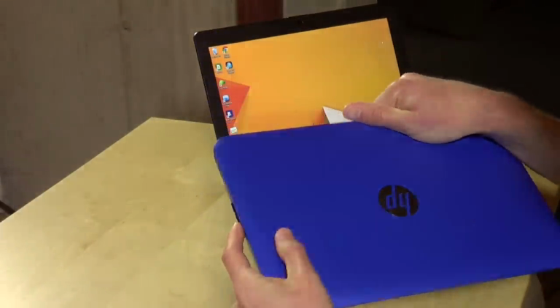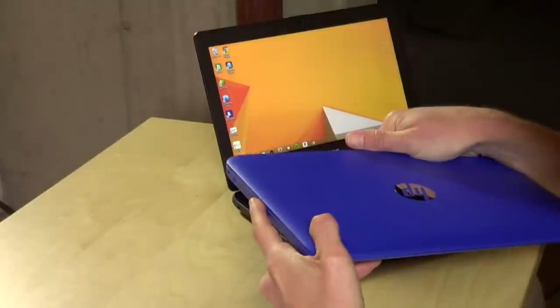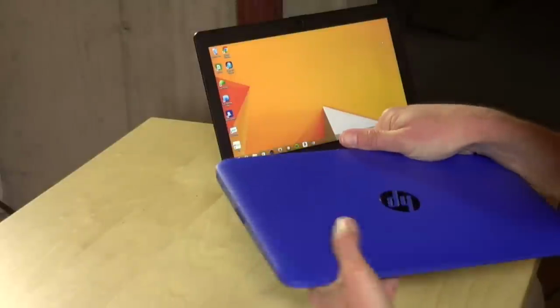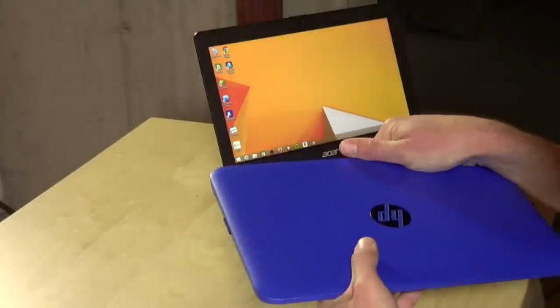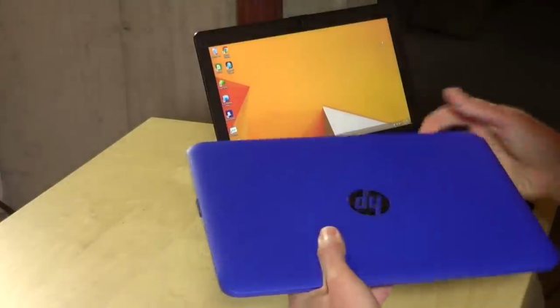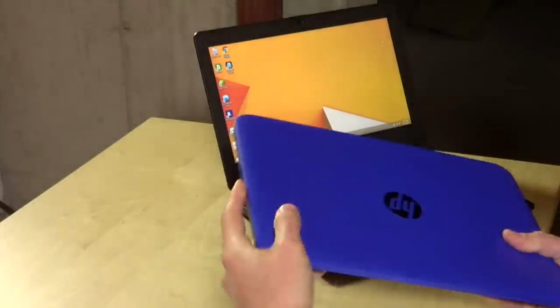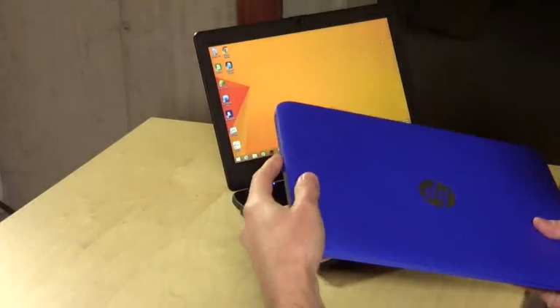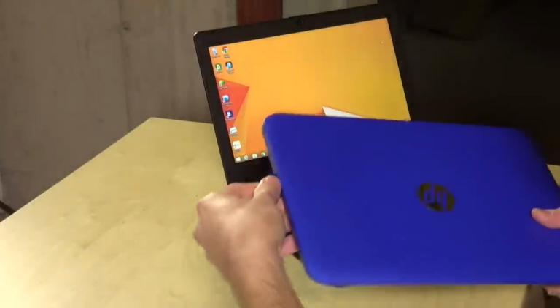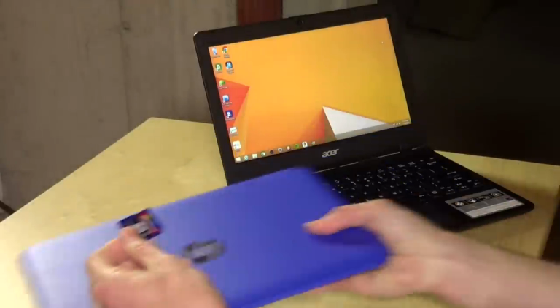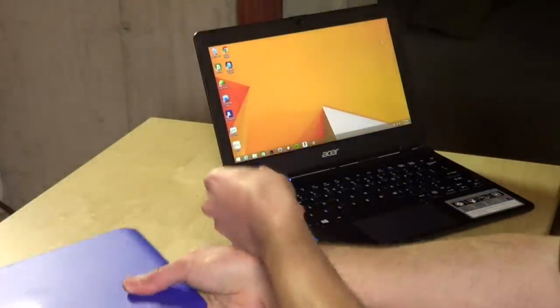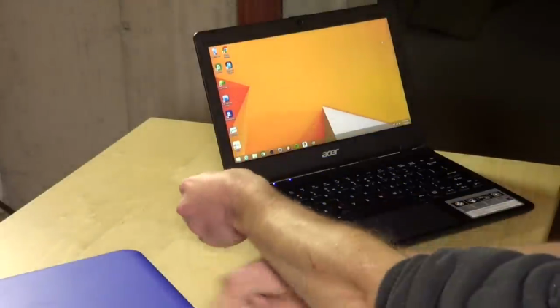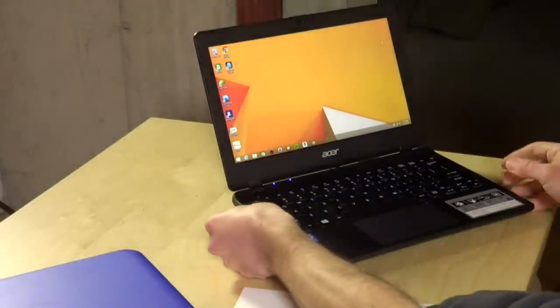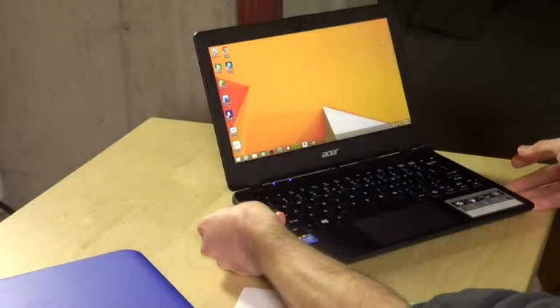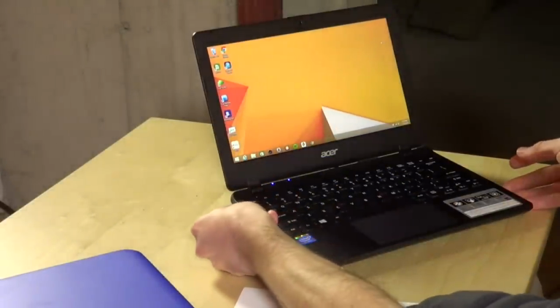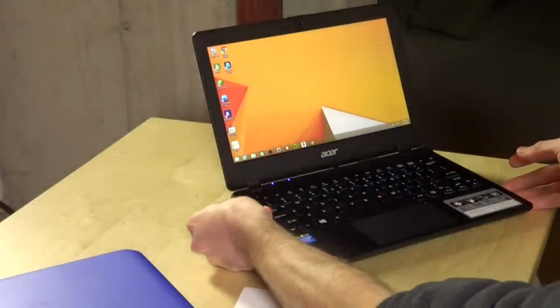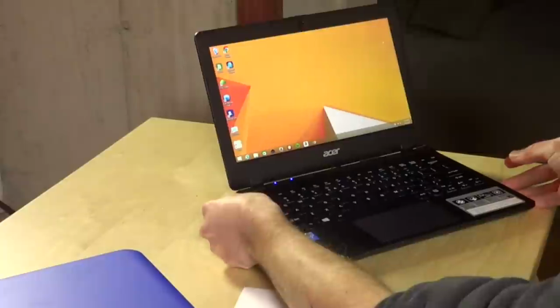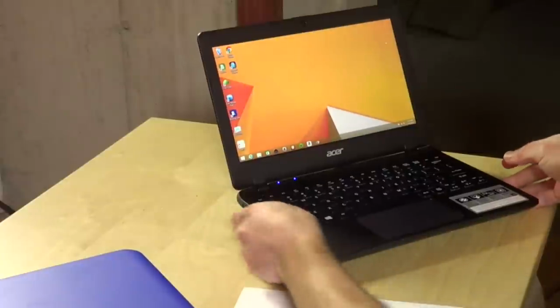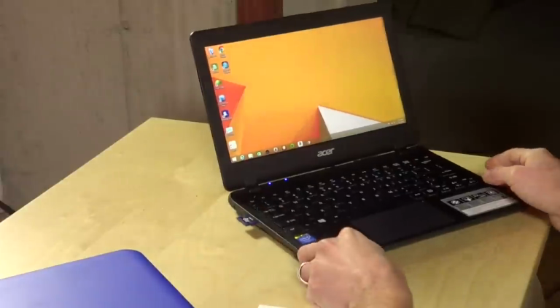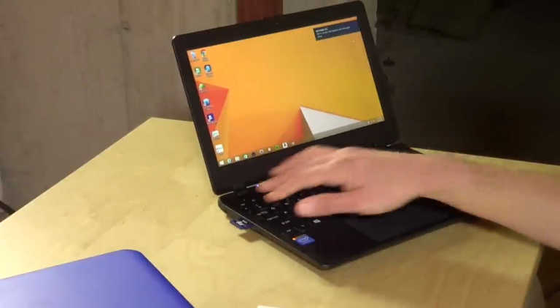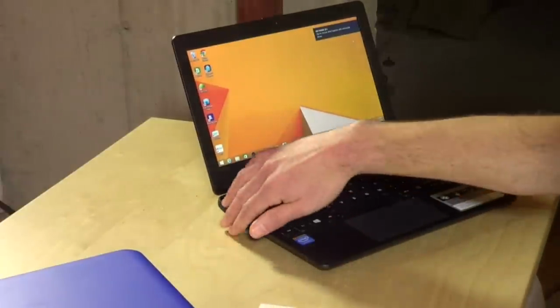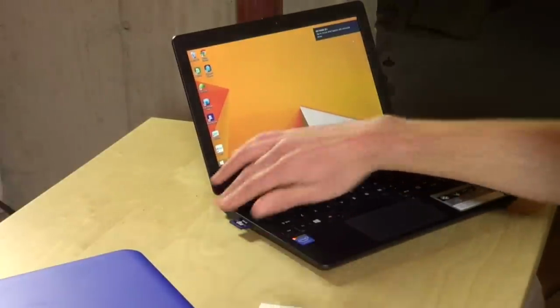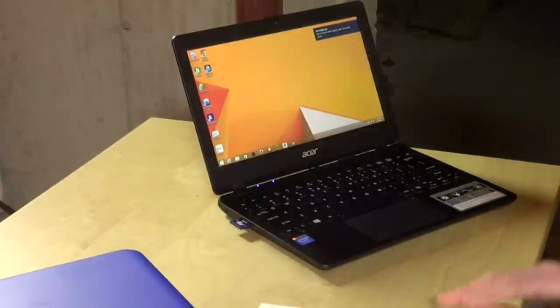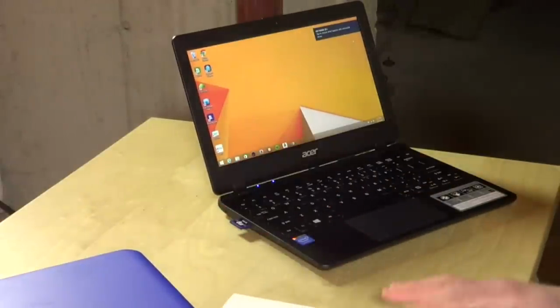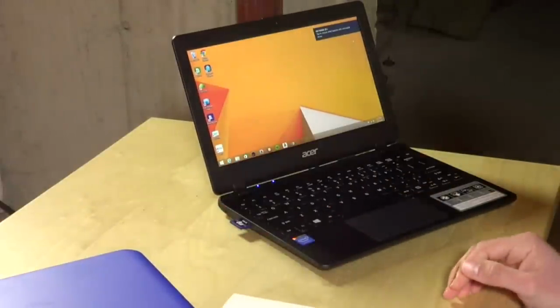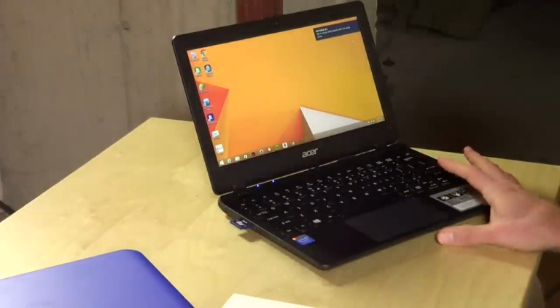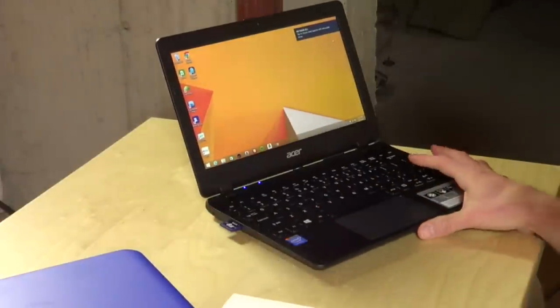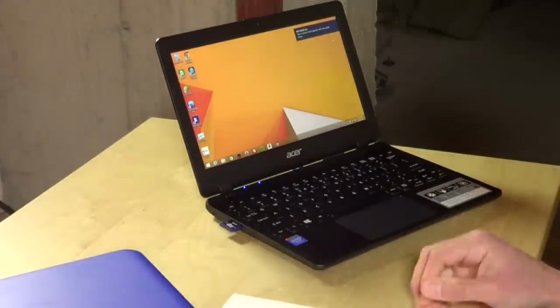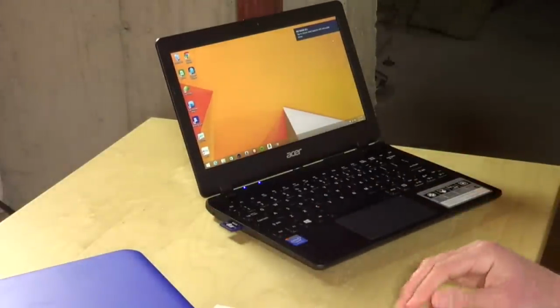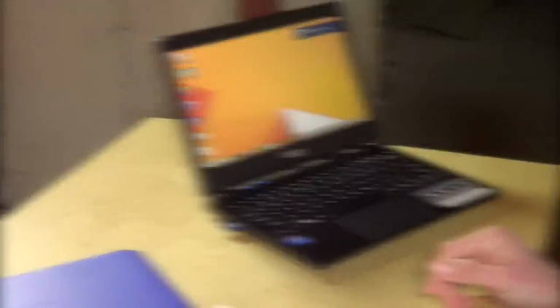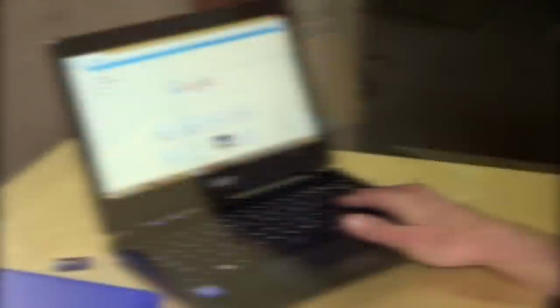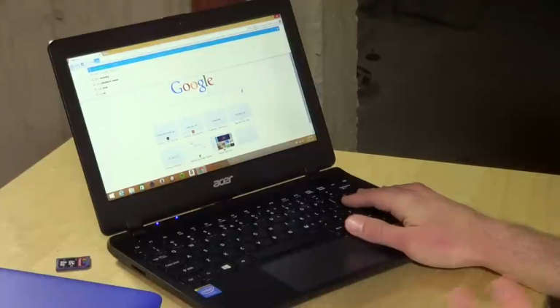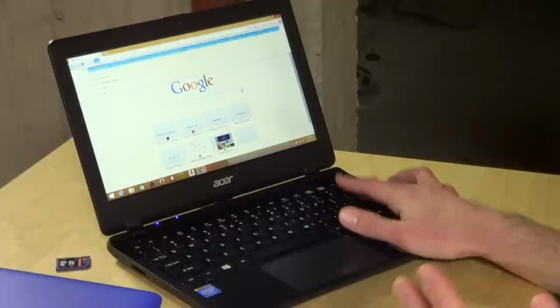So if it sticks out a little bit, it's not going to be as obtrusive as it would be on the Acer, where almost half the card is kind of sticking out and really makes it hard to transport this around or rely on this as additional storage. So that's one thing to keep in mind.